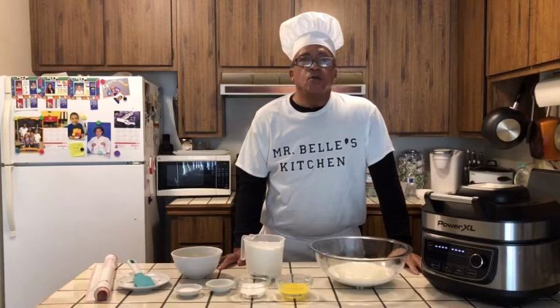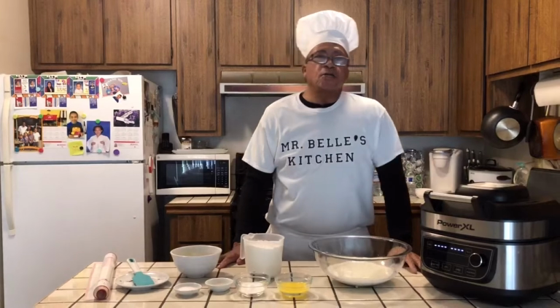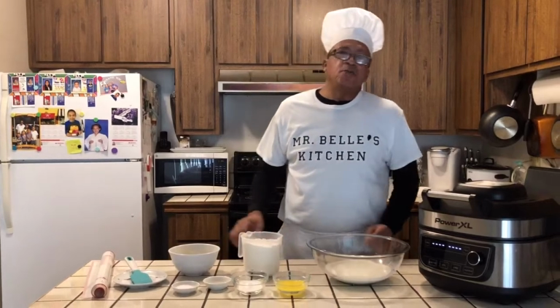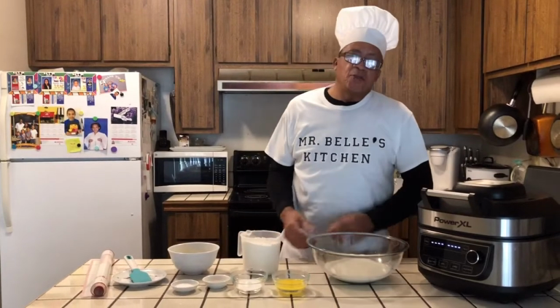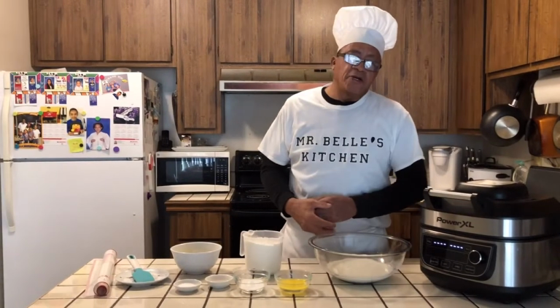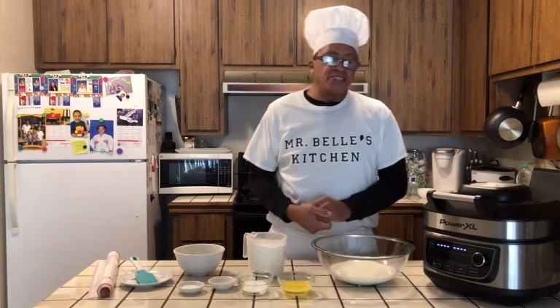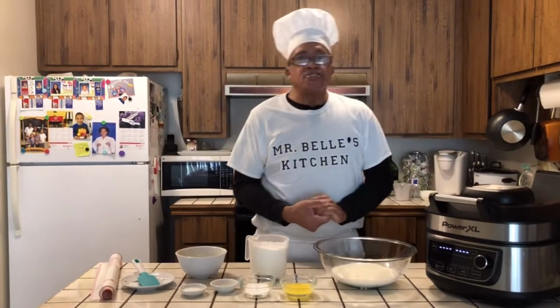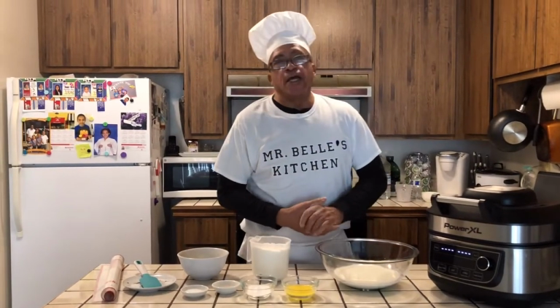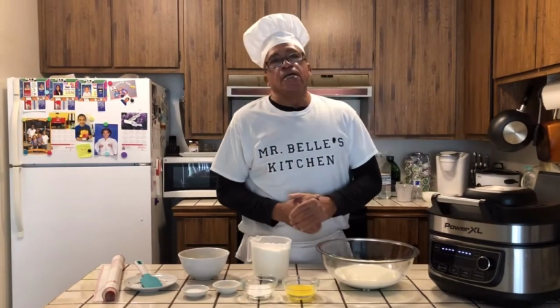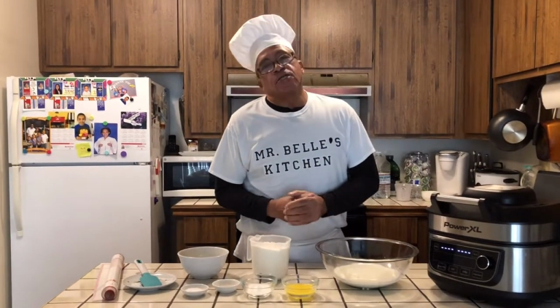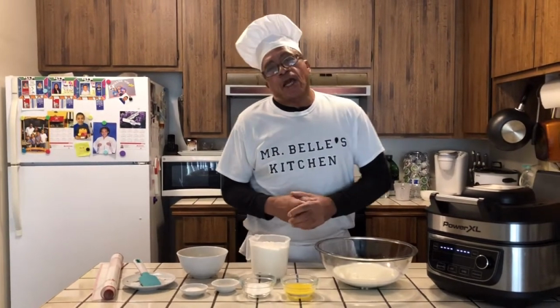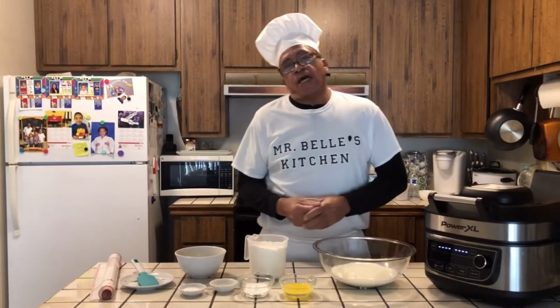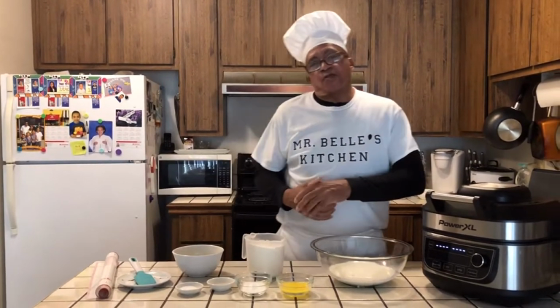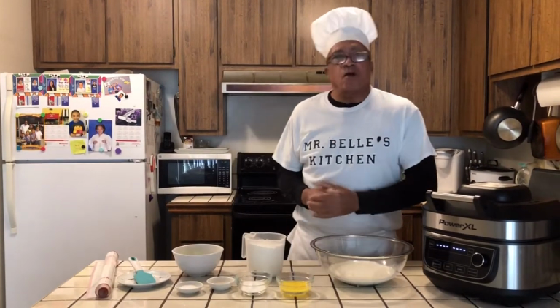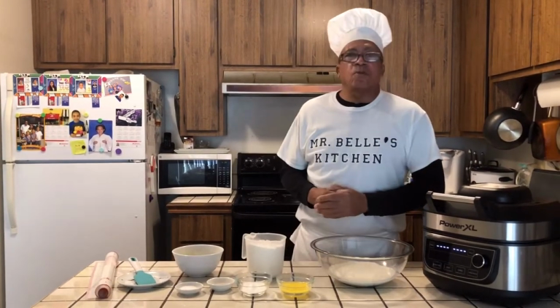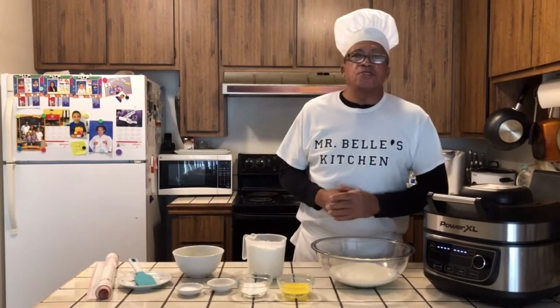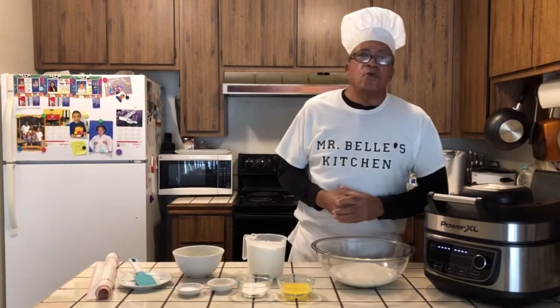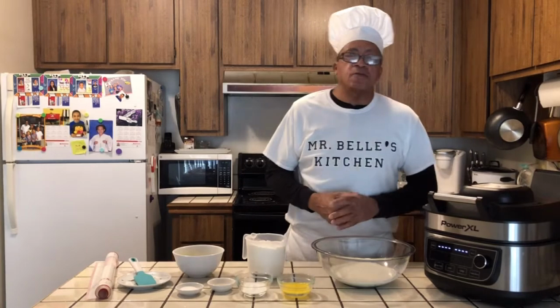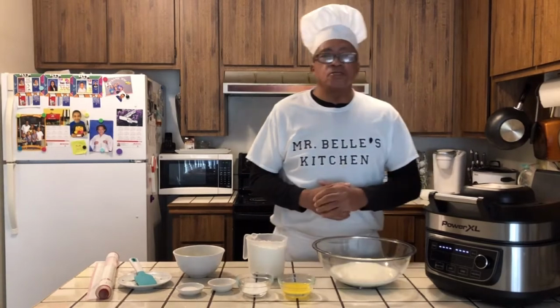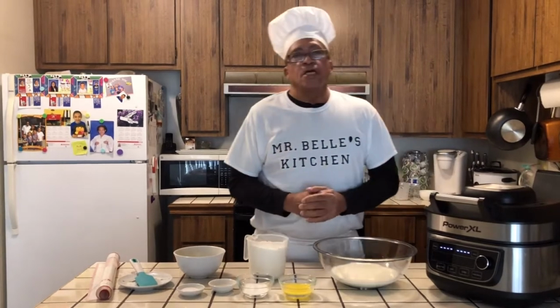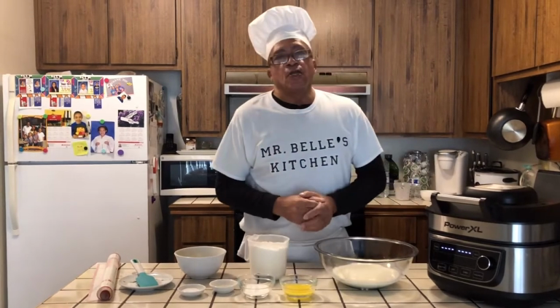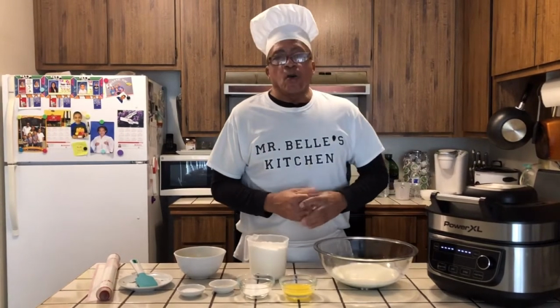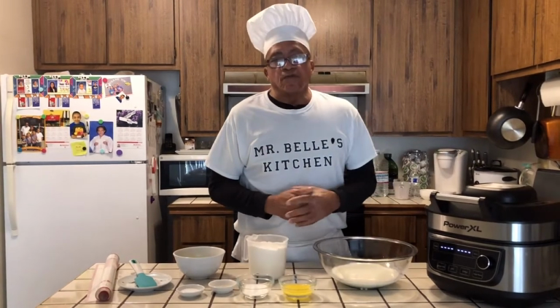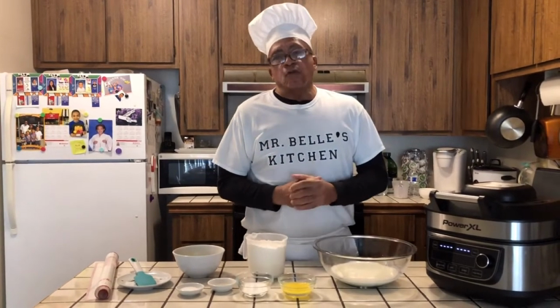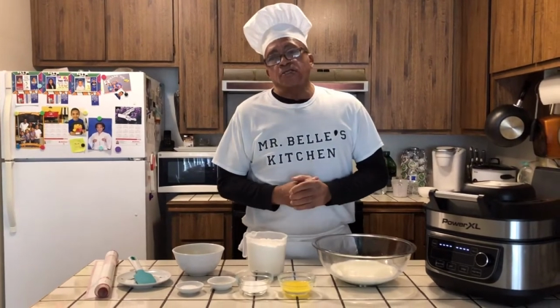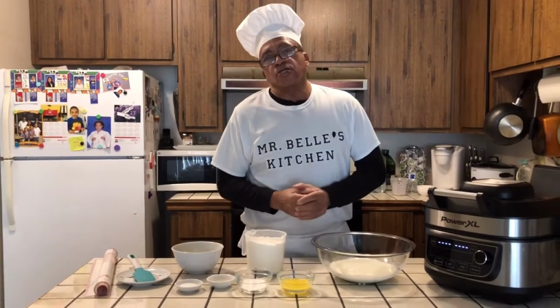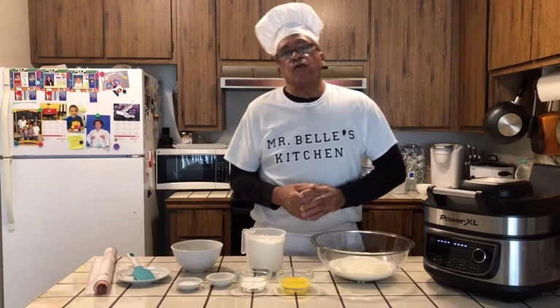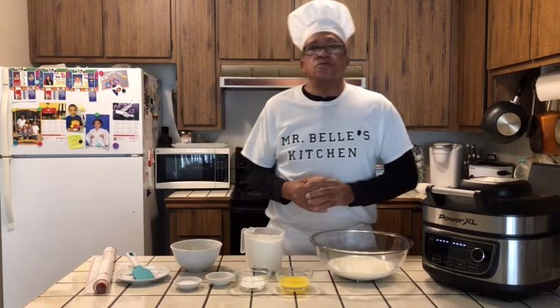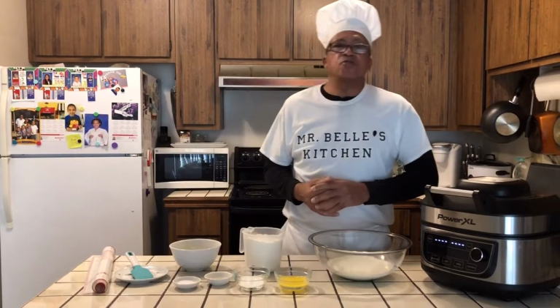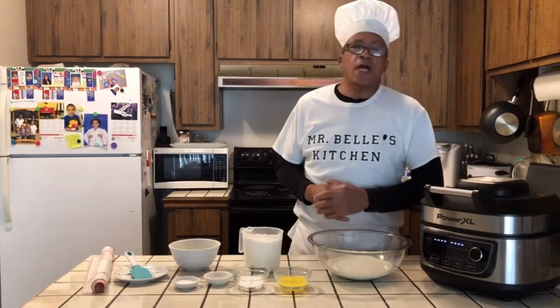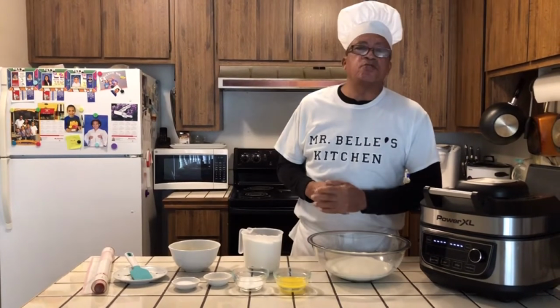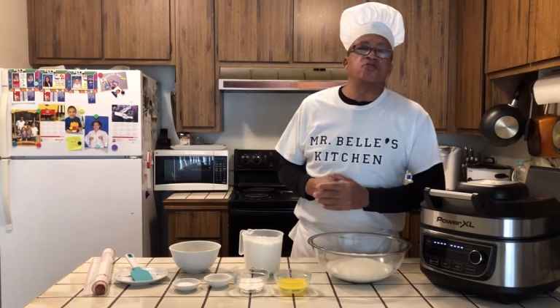Welcome to Mr. Bell's Kitchen today. I would like to thank all my subscribers and all my viewers. If you haven't subscribed, subscribe.